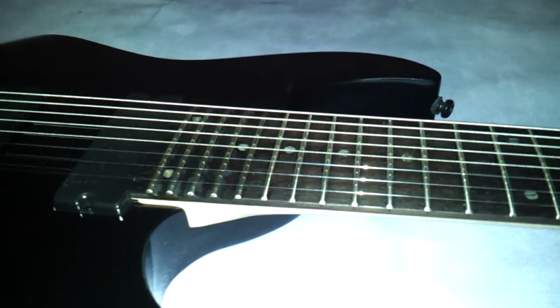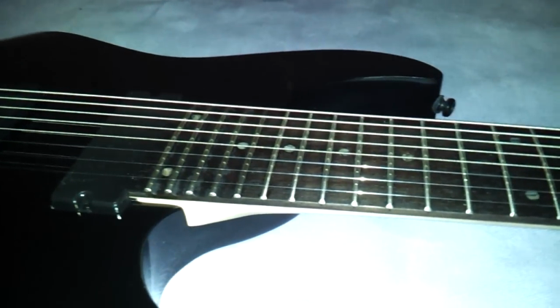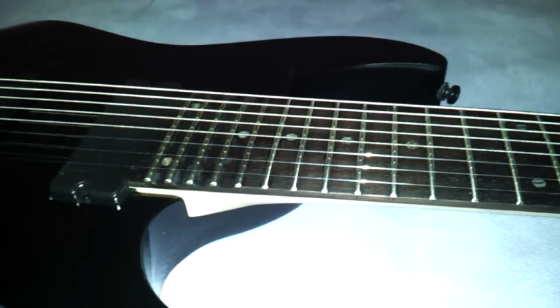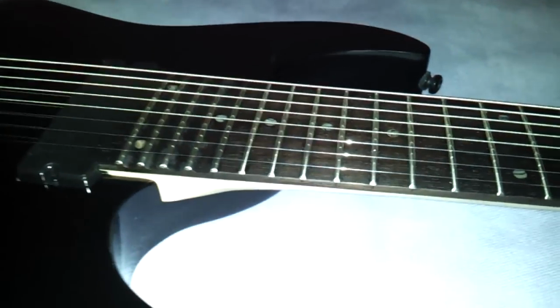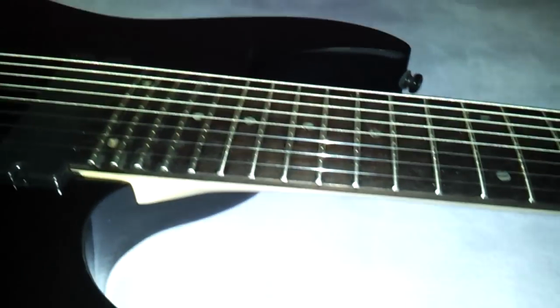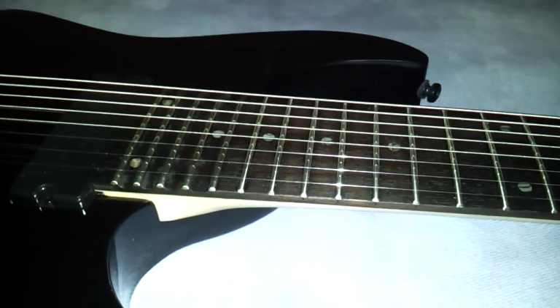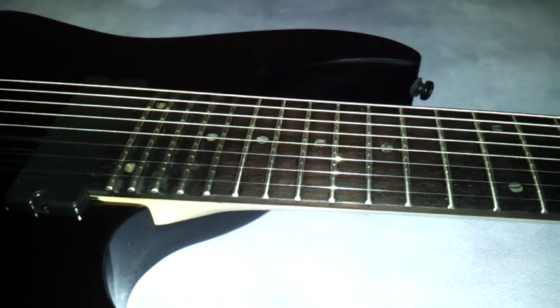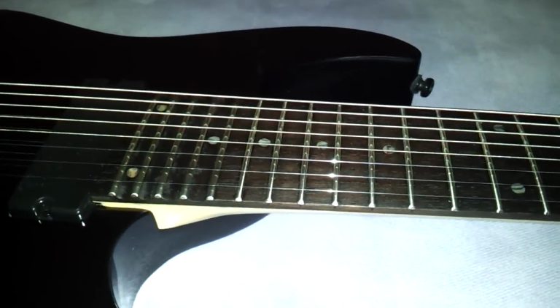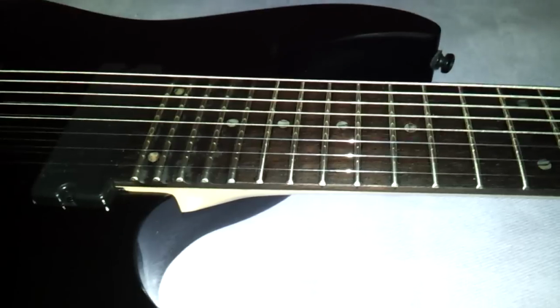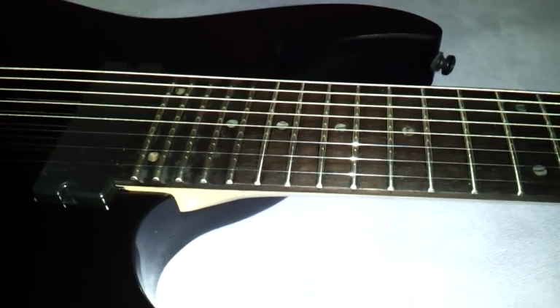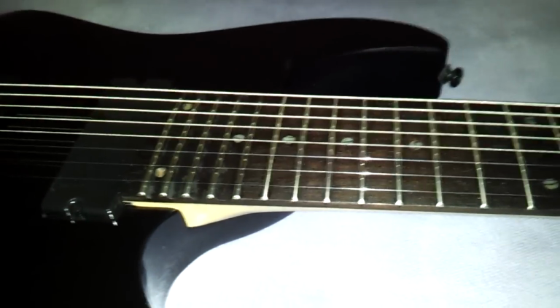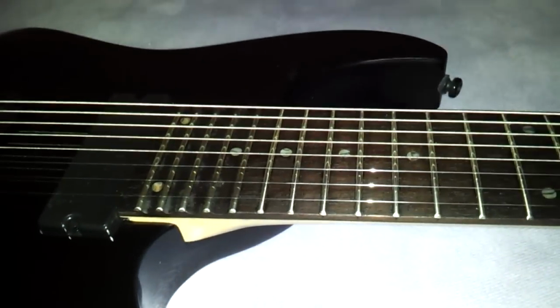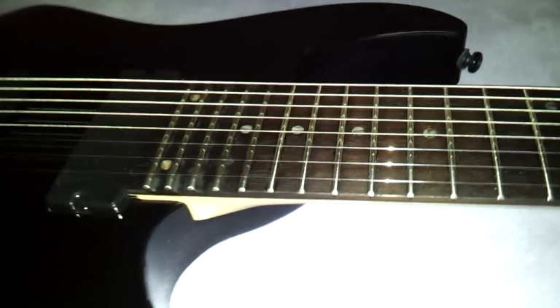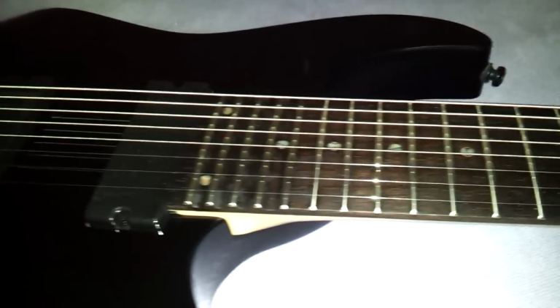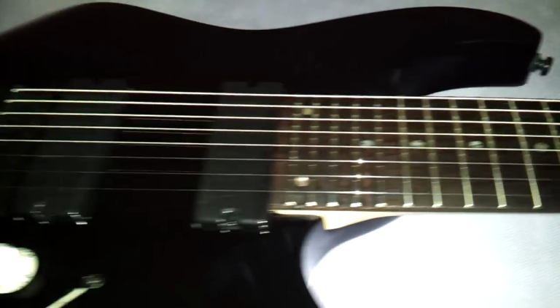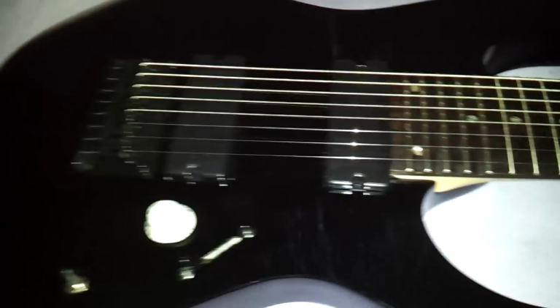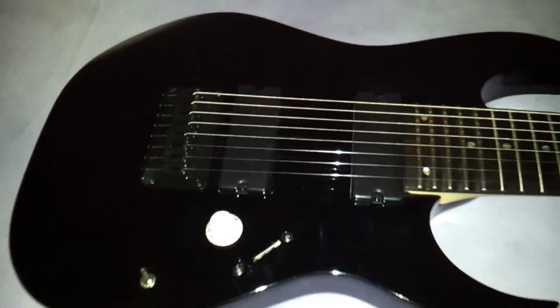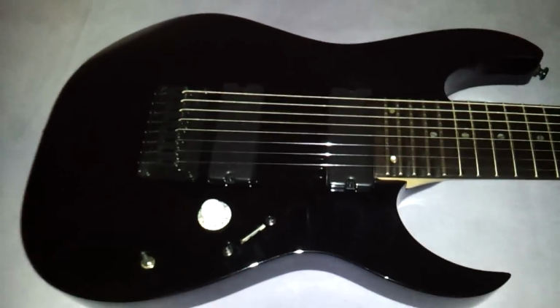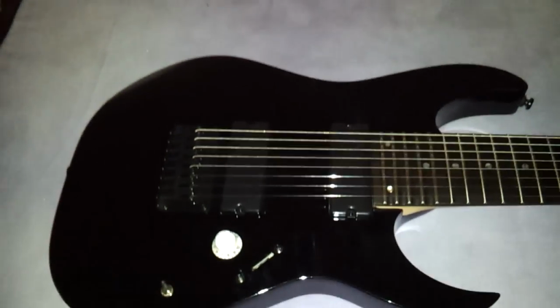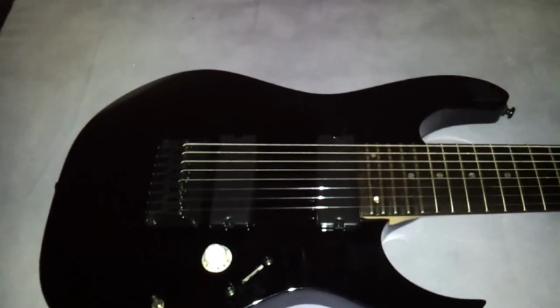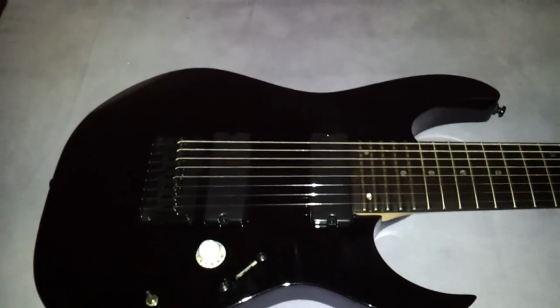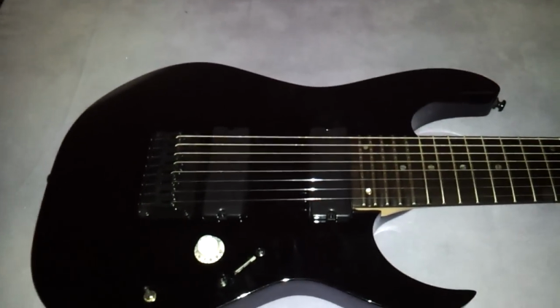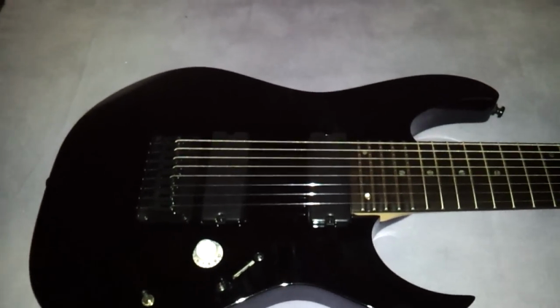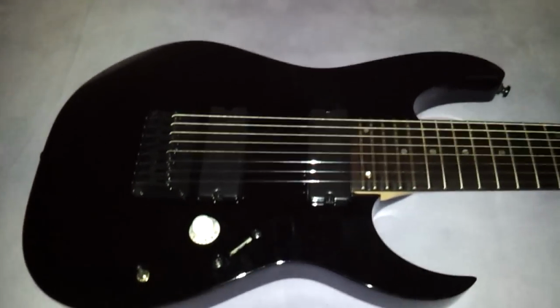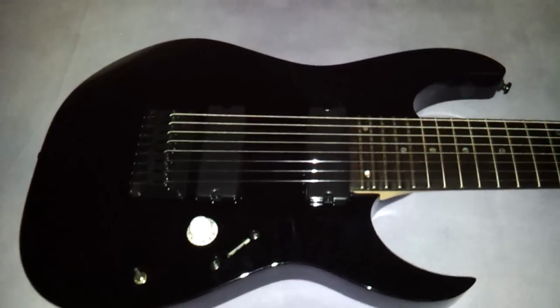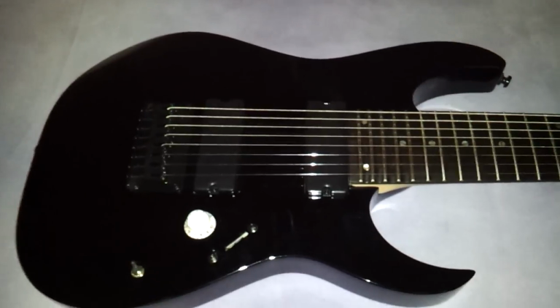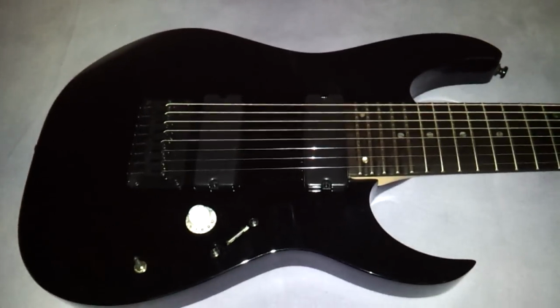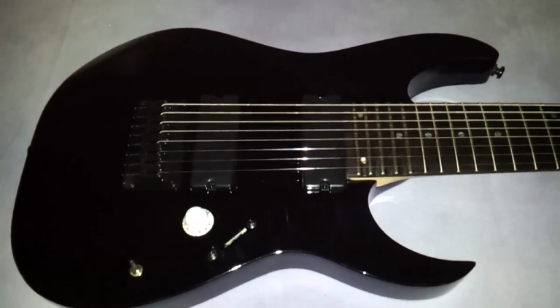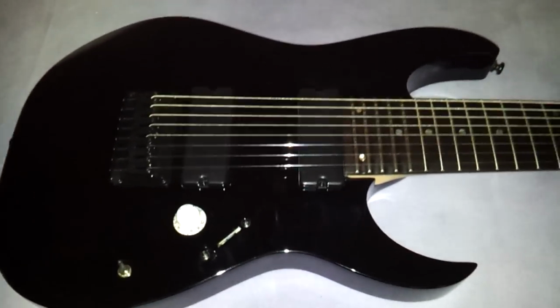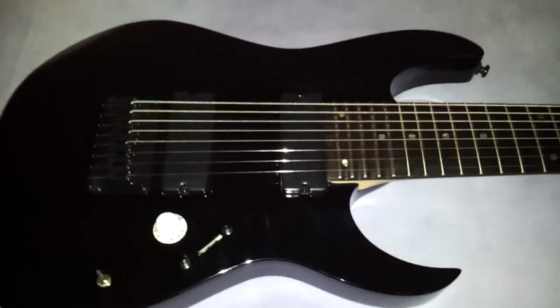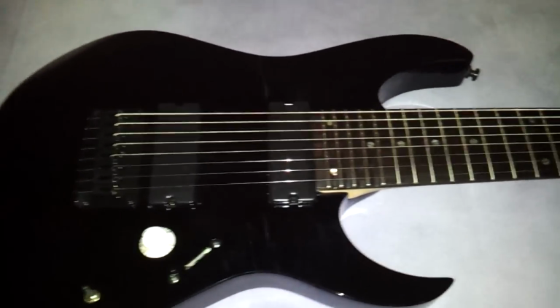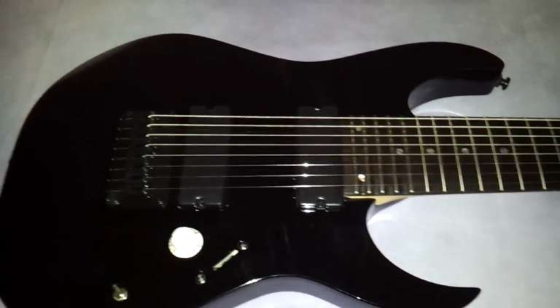How's it going everyone? Cherry Nation. This is going to be a short little video on the cheapo Ibanez RG8 that I recently picked up for $350 at Guitar Center.